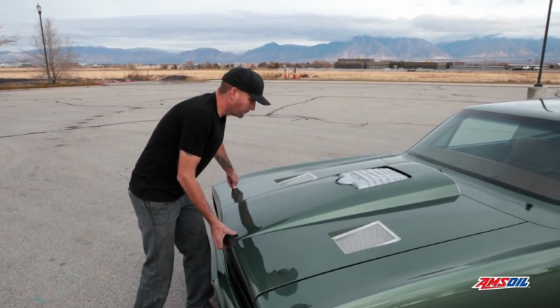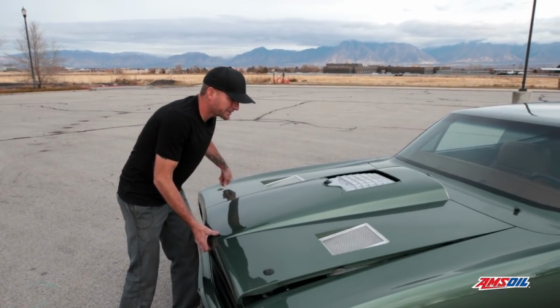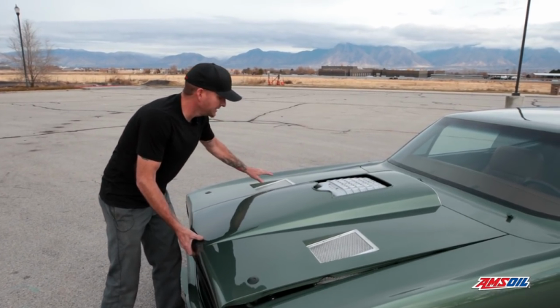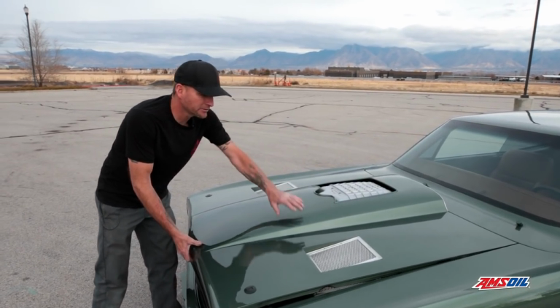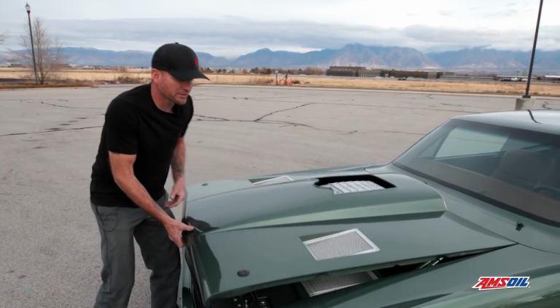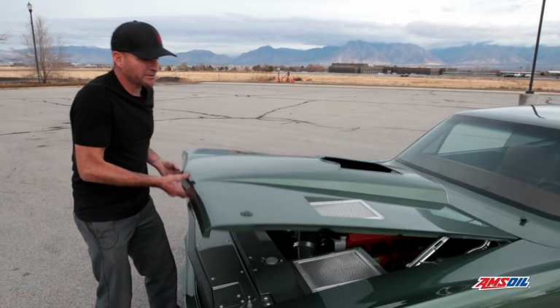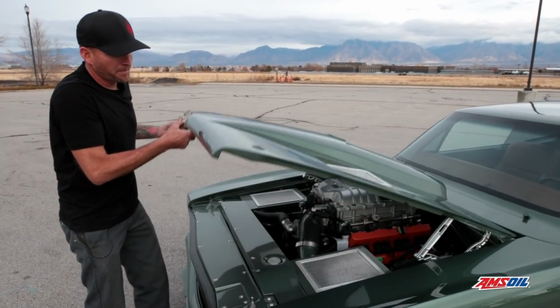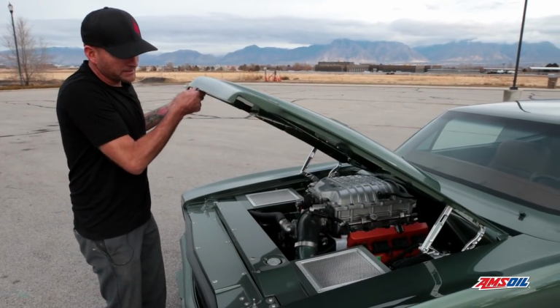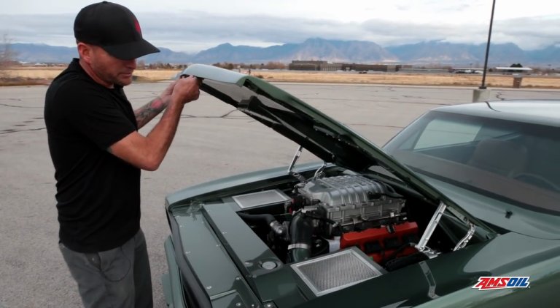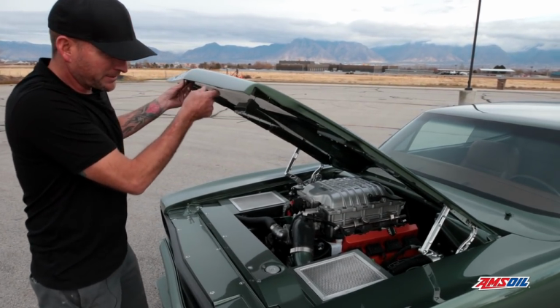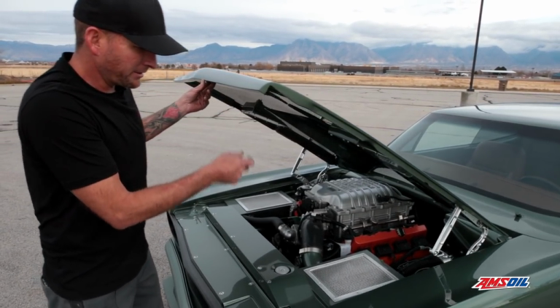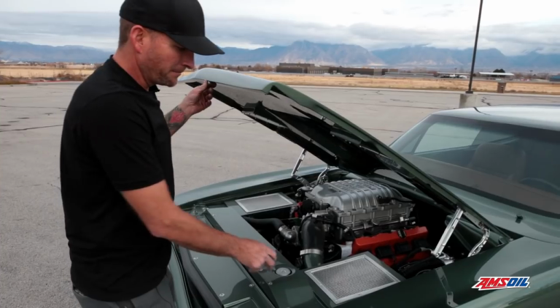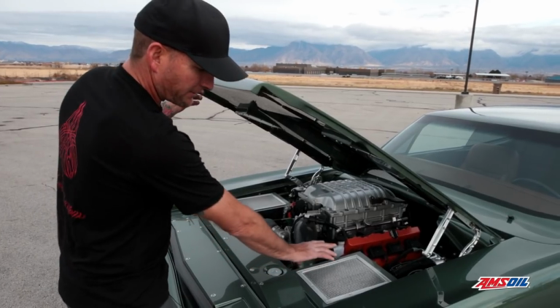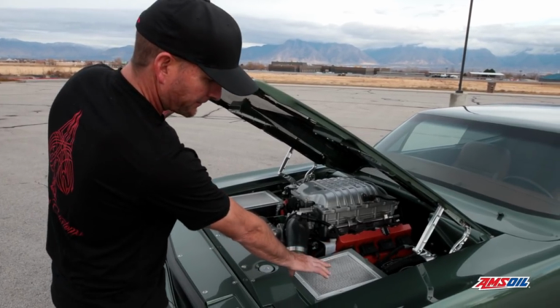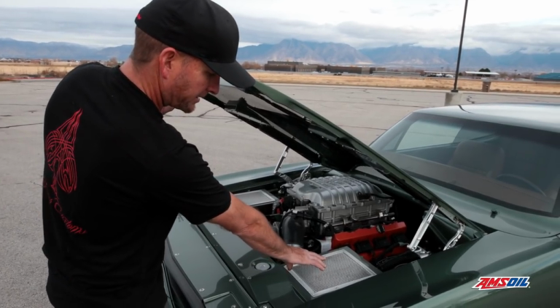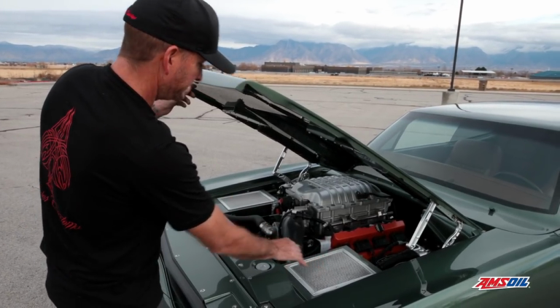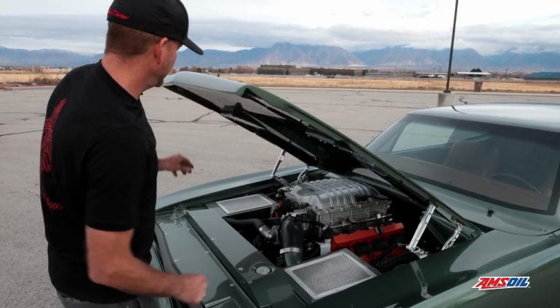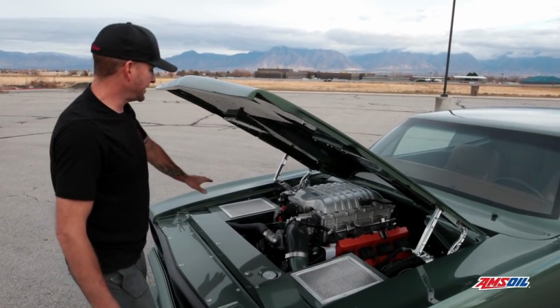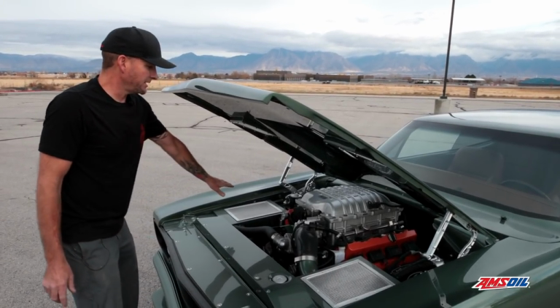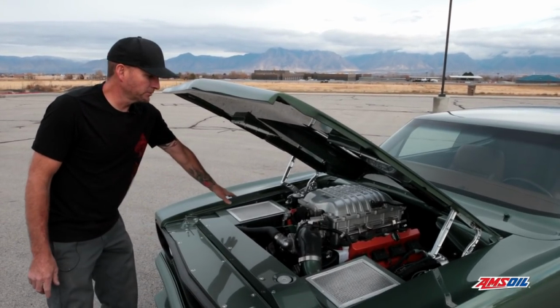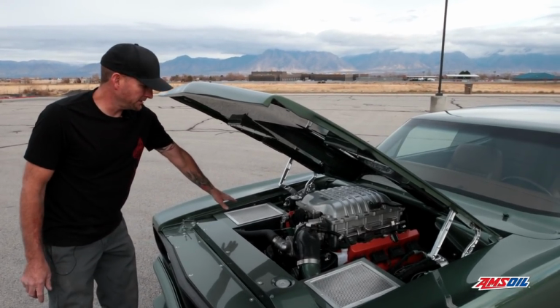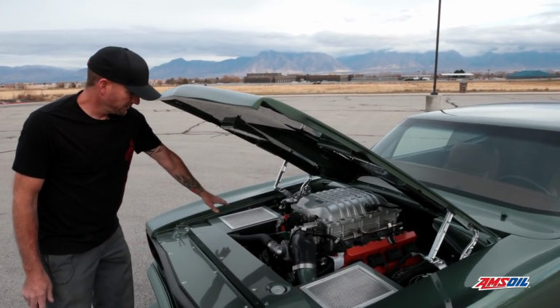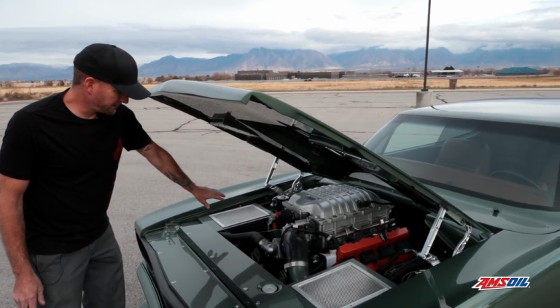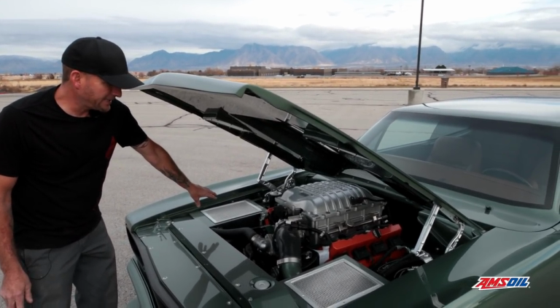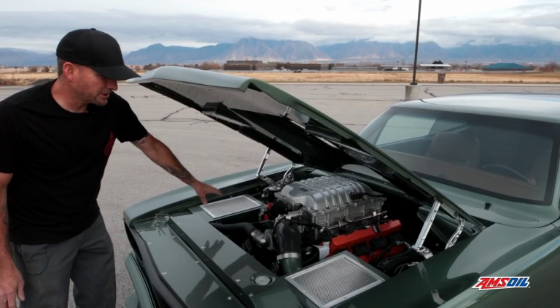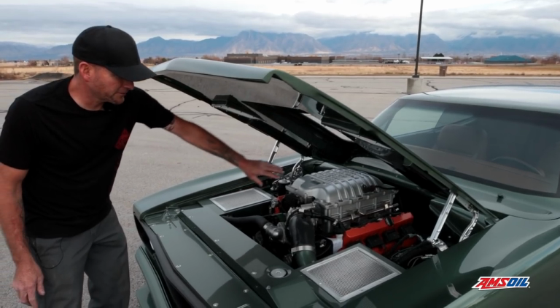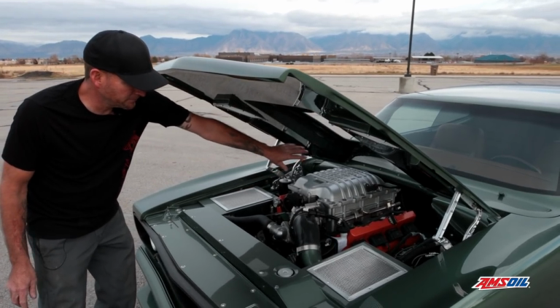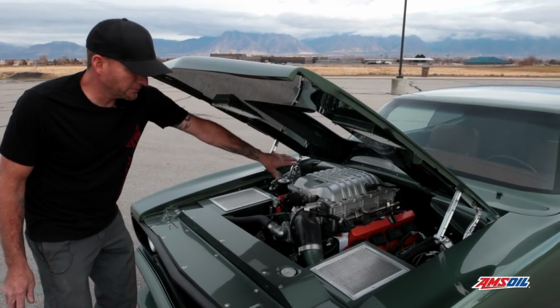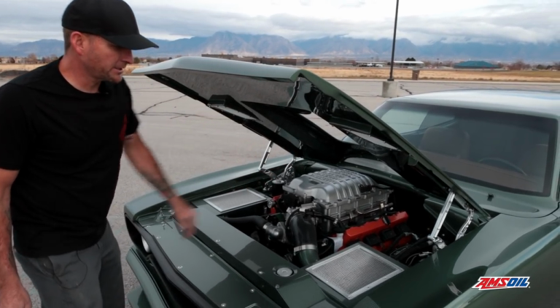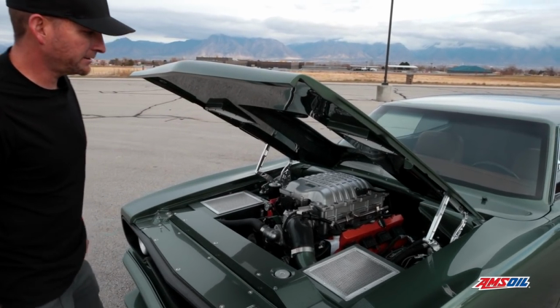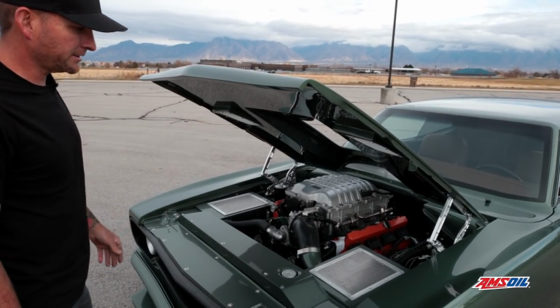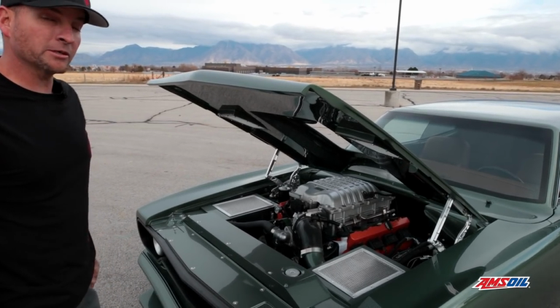We've got one on each side, so they mirror each other. When you pop this hood open, you have your air filter here and your intercooler here — this is the heat exchanger for your Hellcat supercharger.